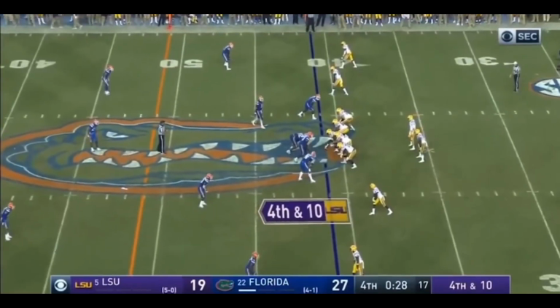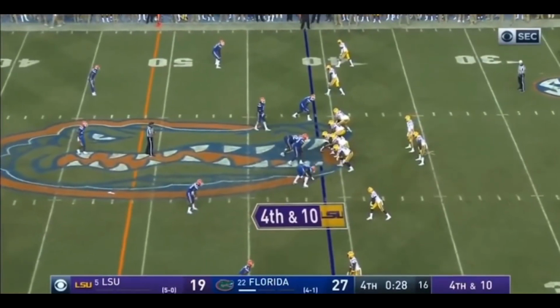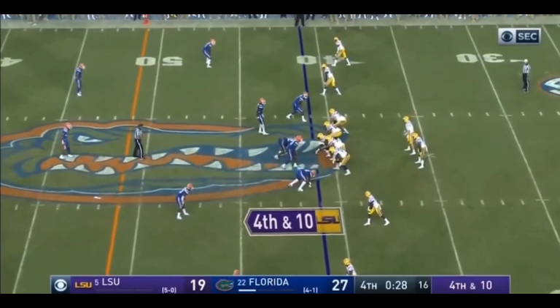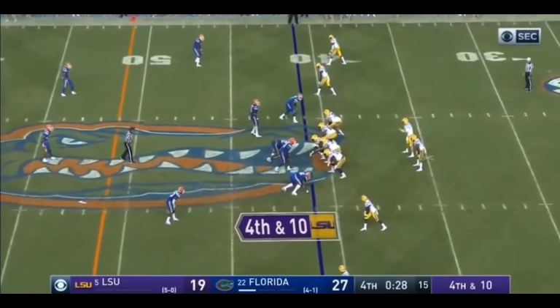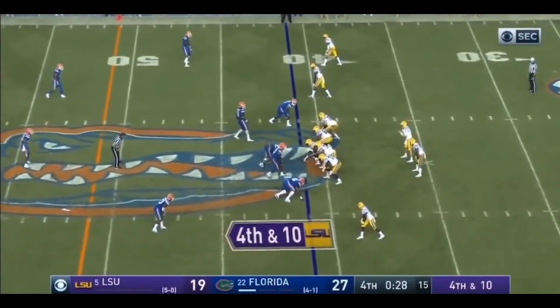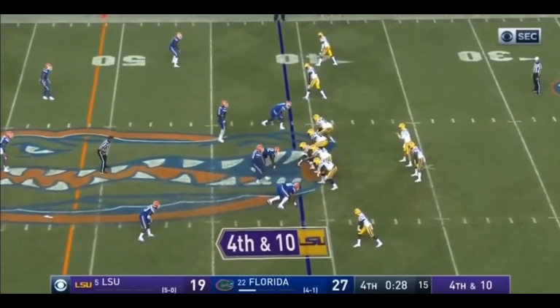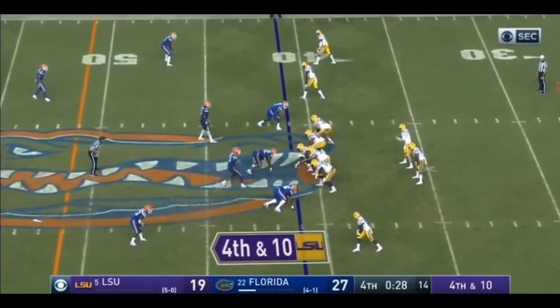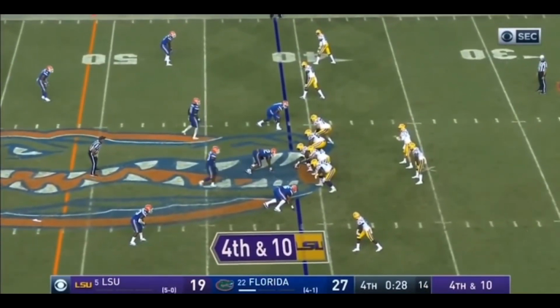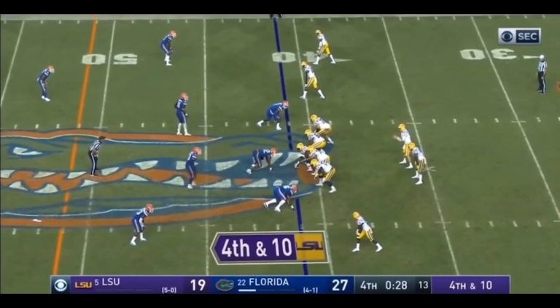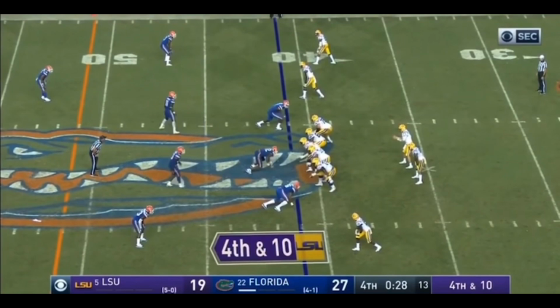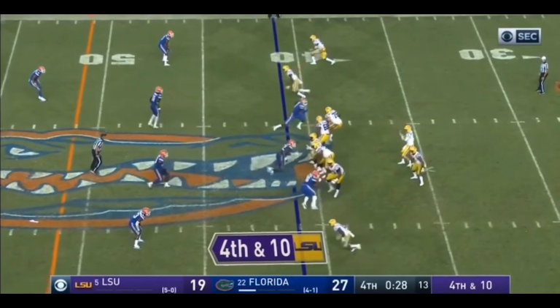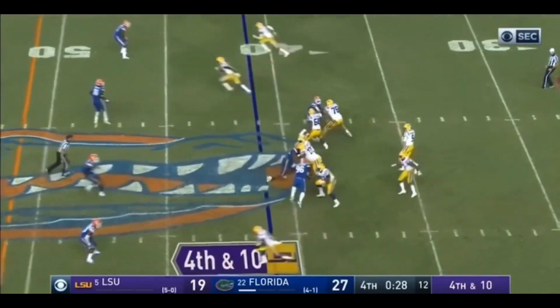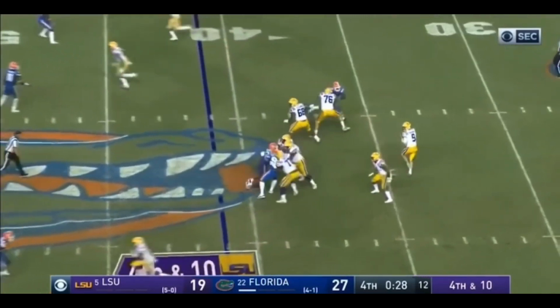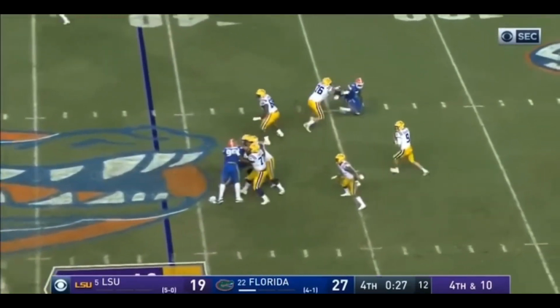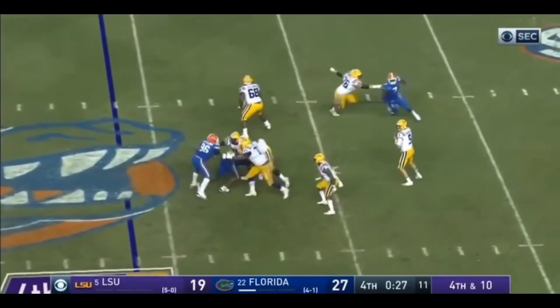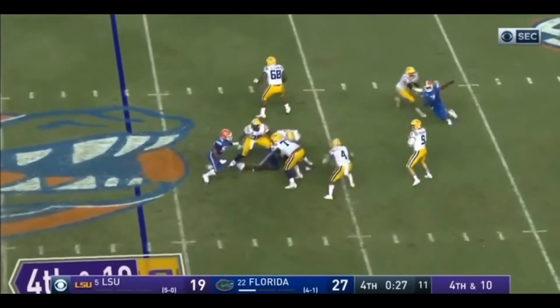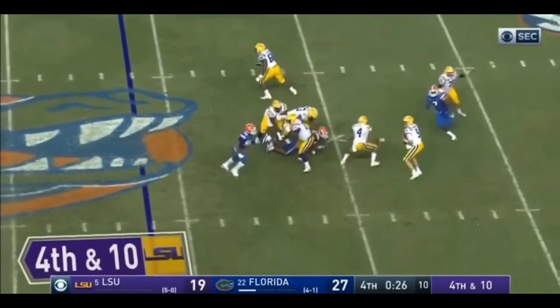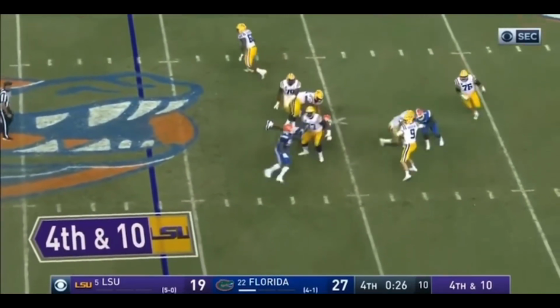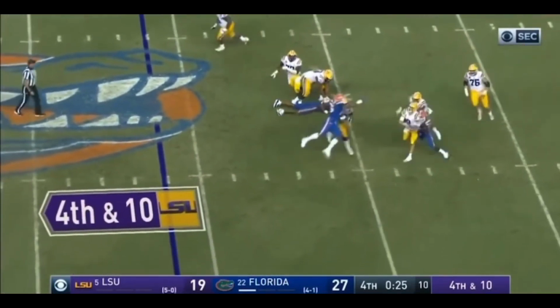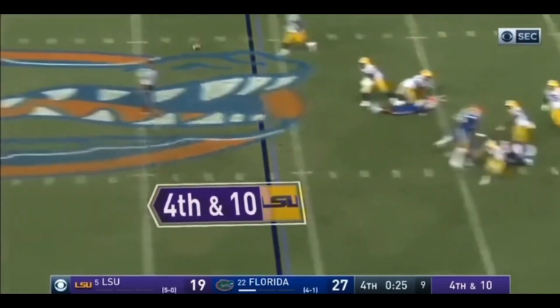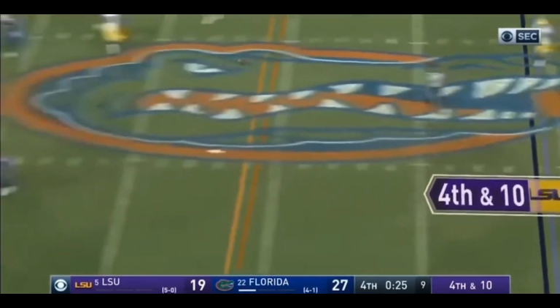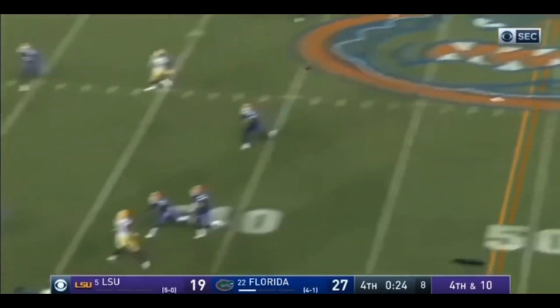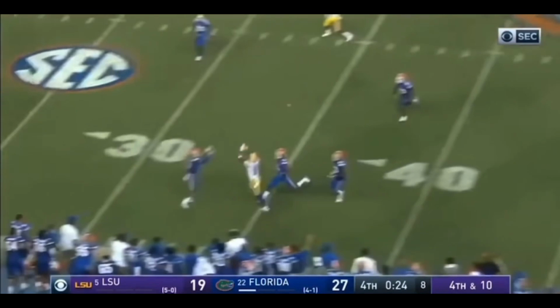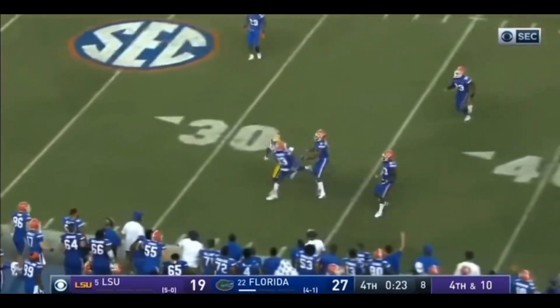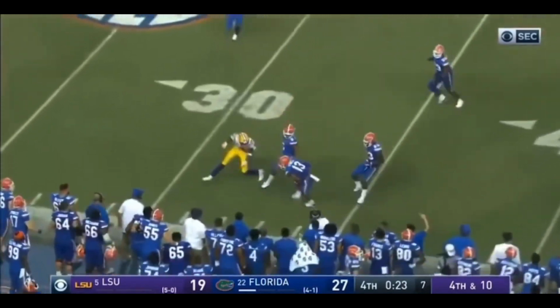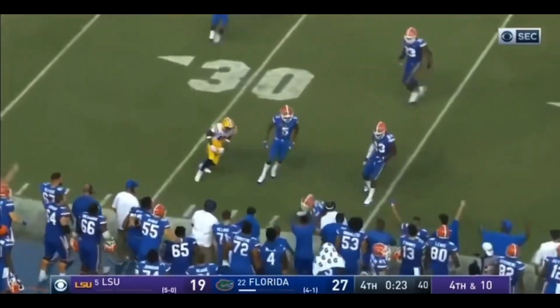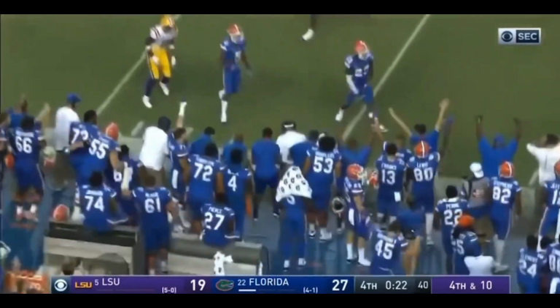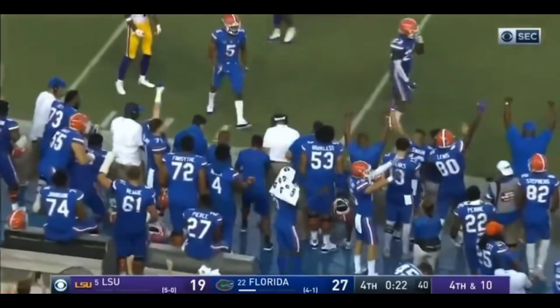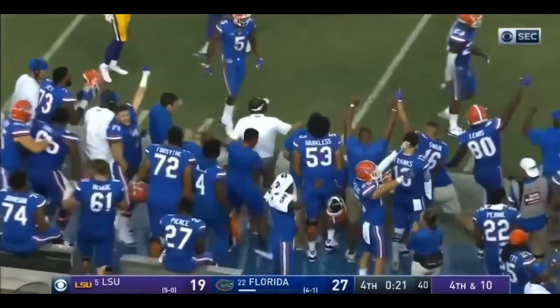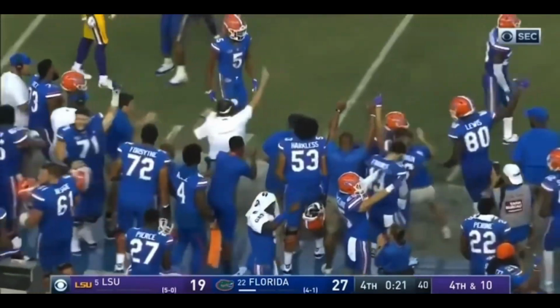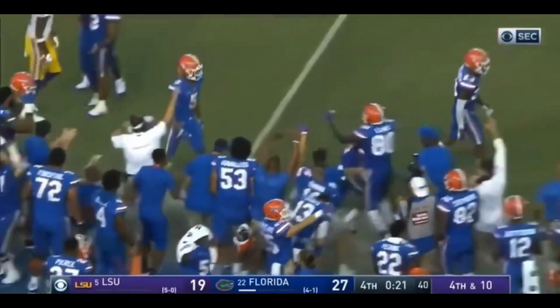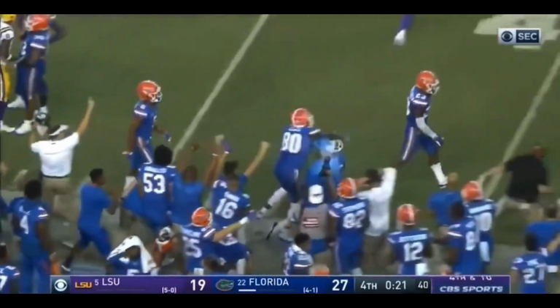They're going to bring four. It's intercepted. Game over.